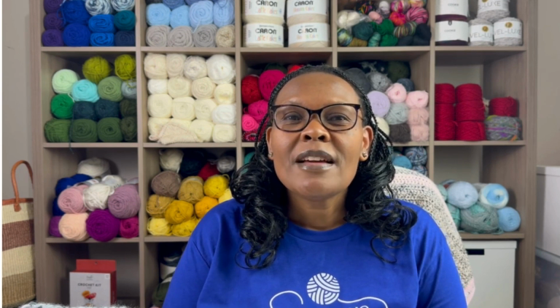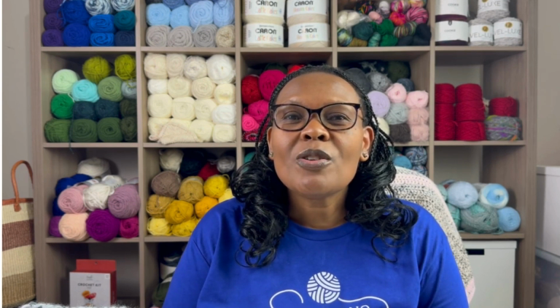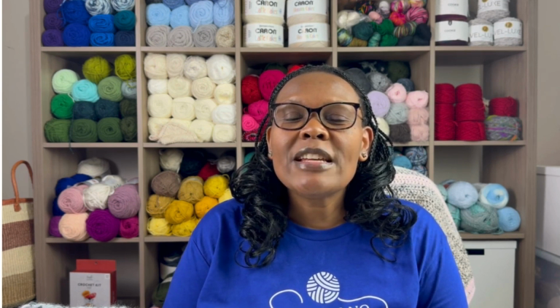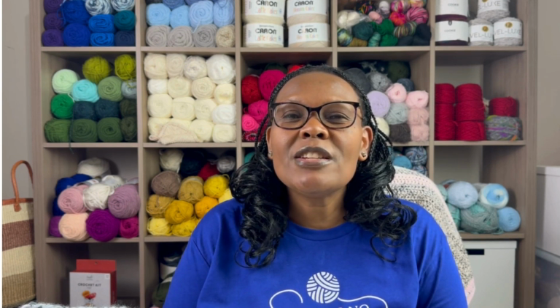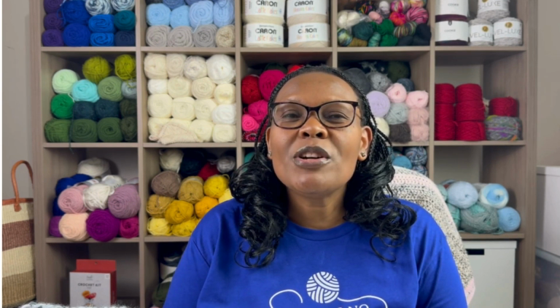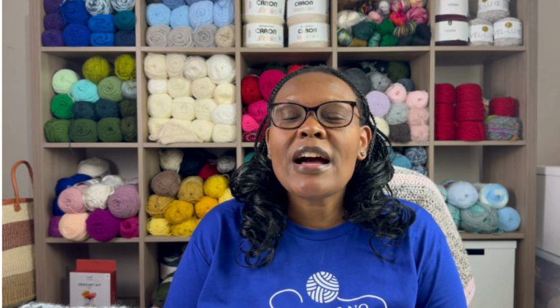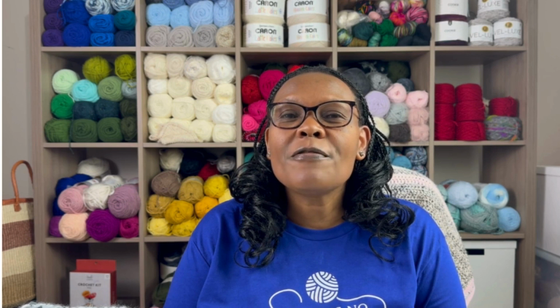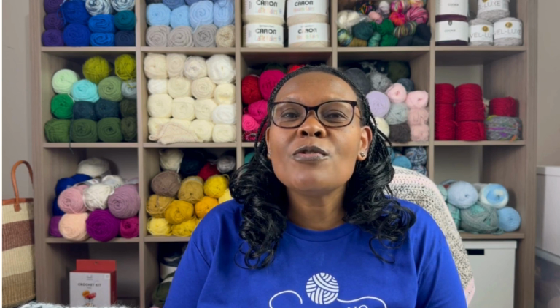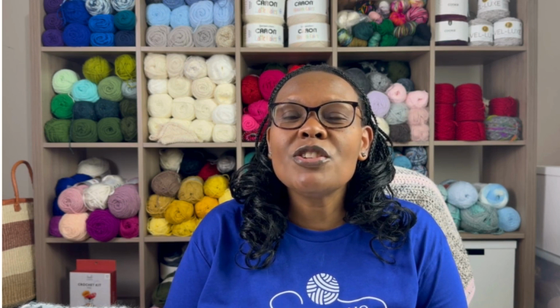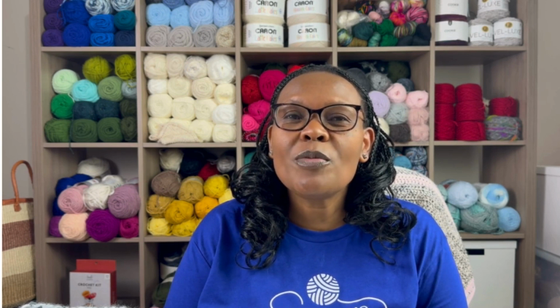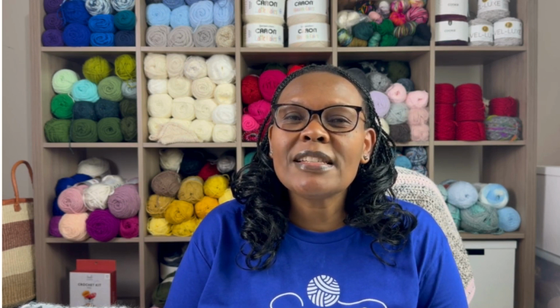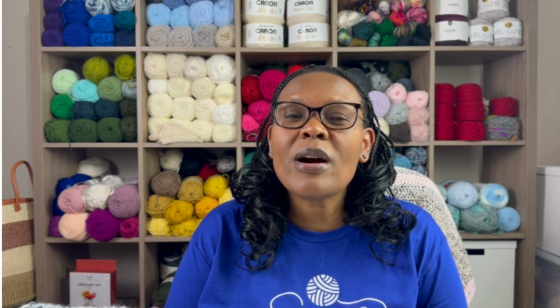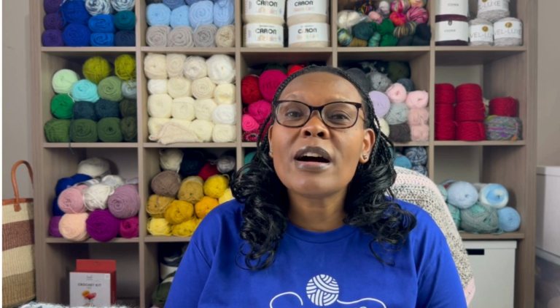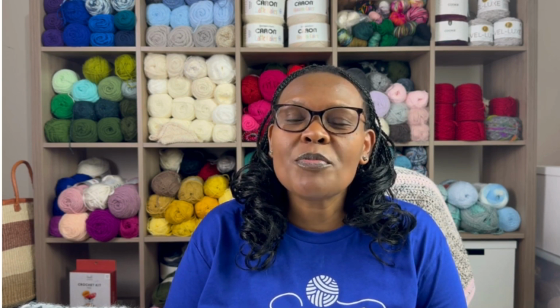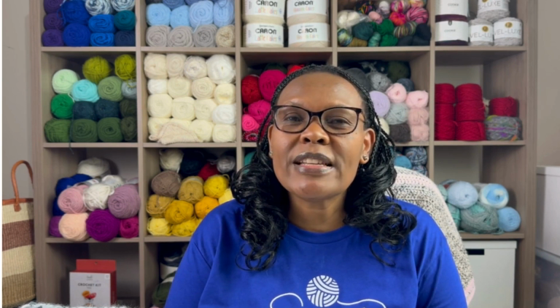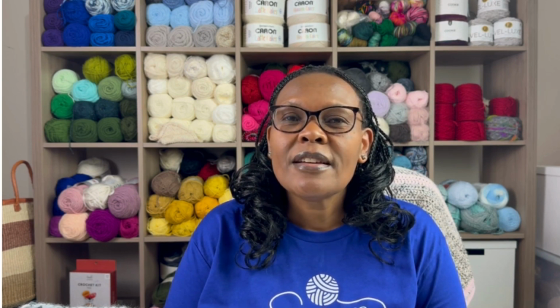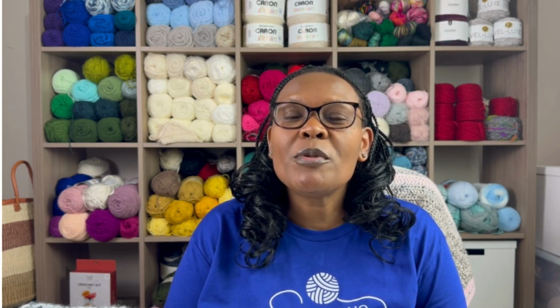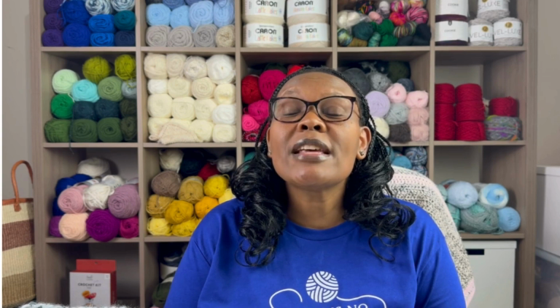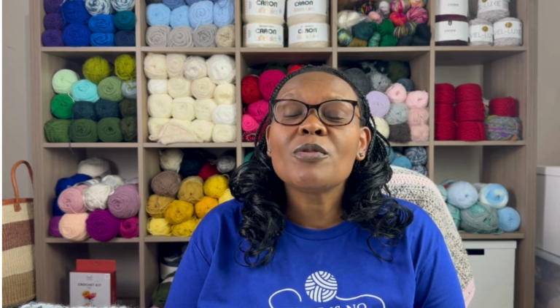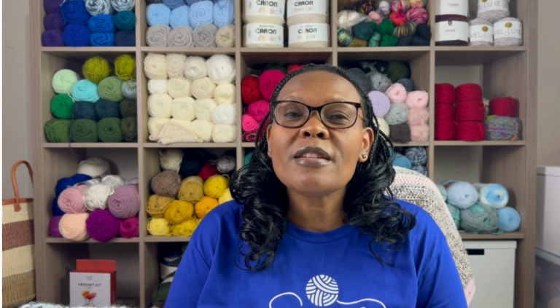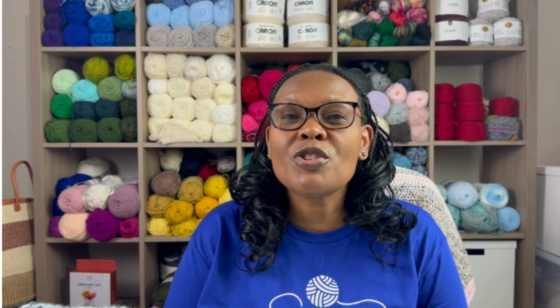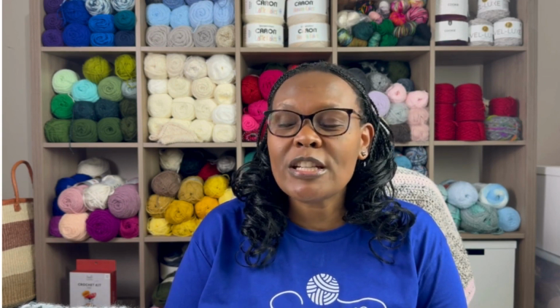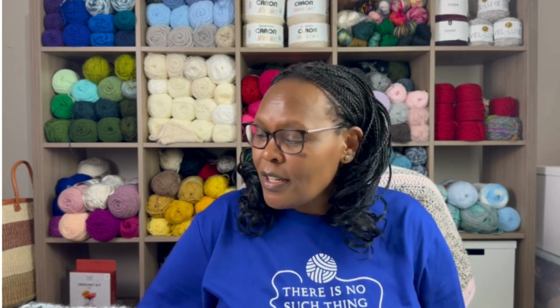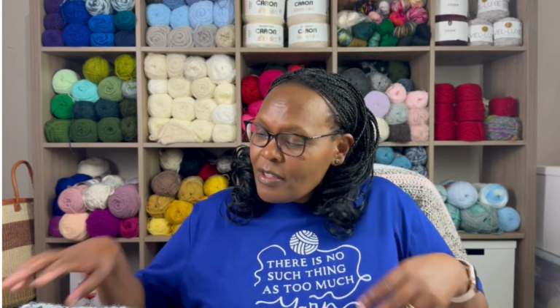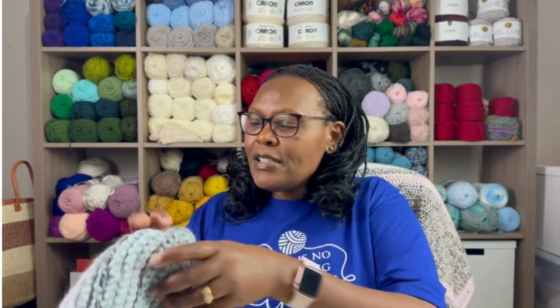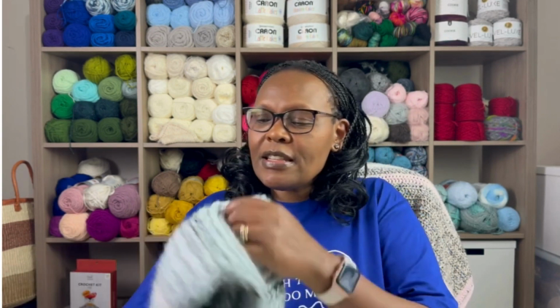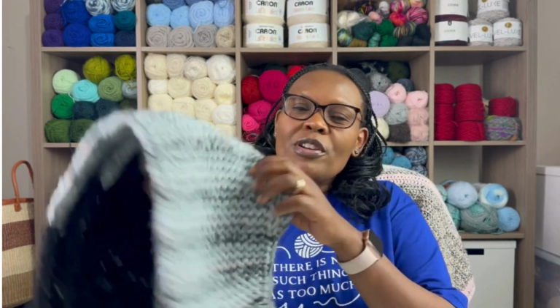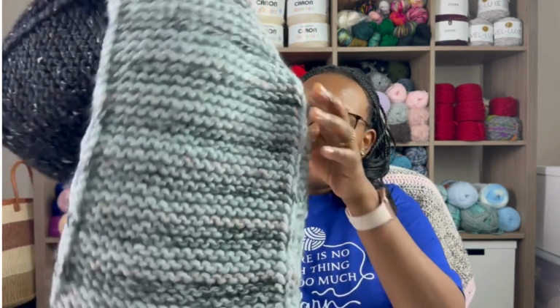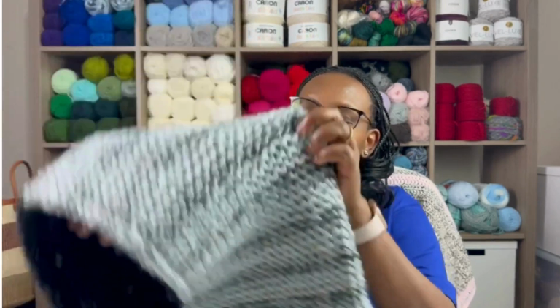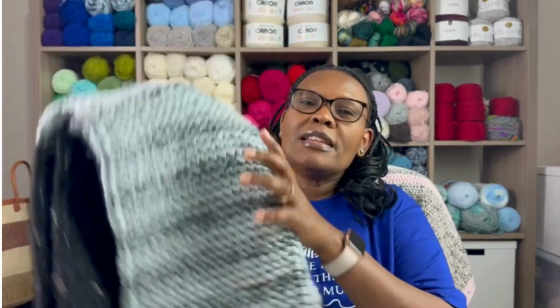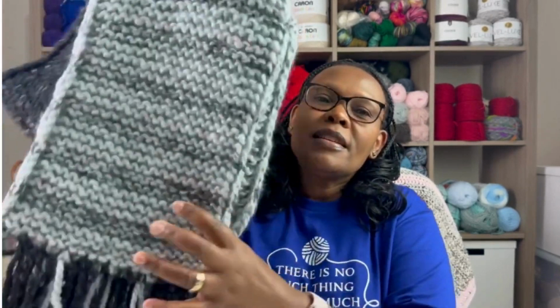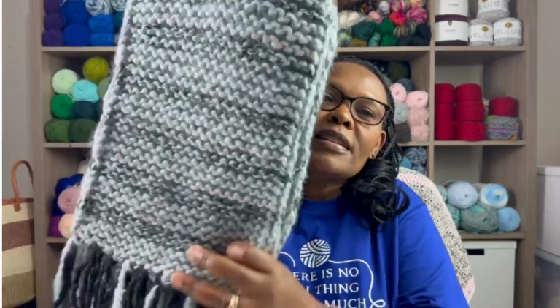On today's video, I'm going to share a few finished objects and one work in progress. I'm going to start with finished objects. The first thing I'm going to share with you is this knitted scarf.